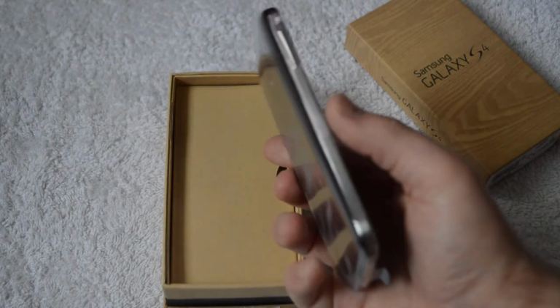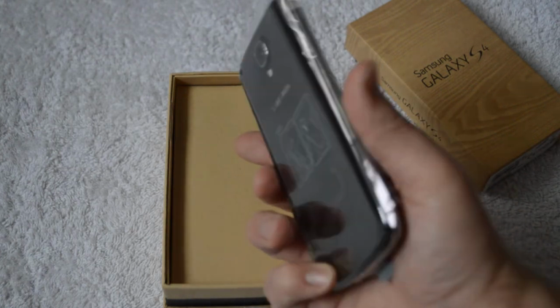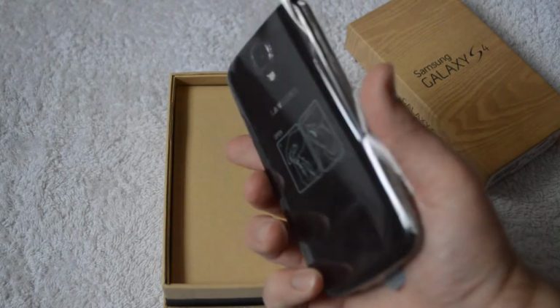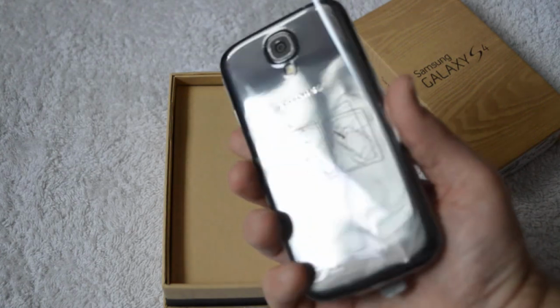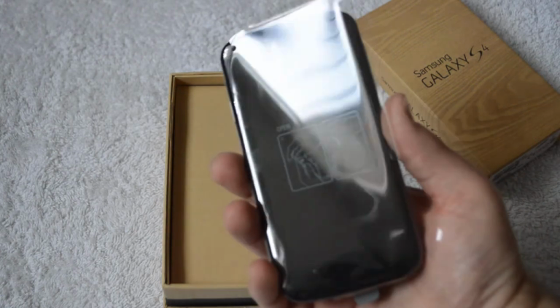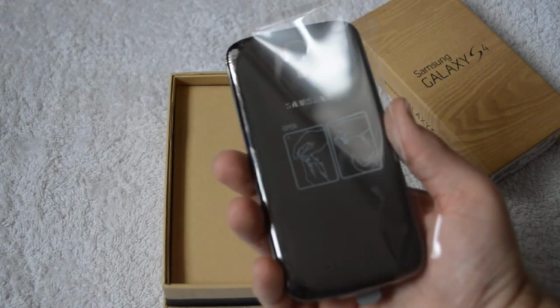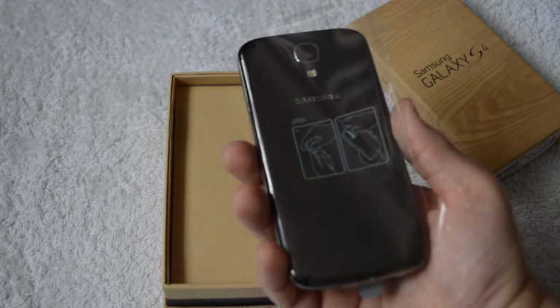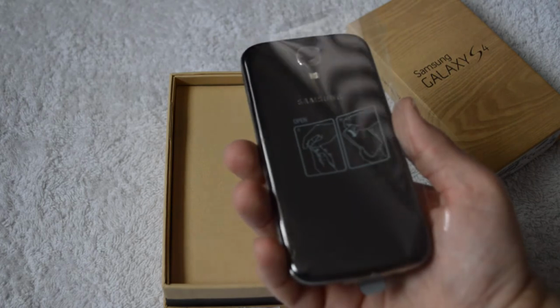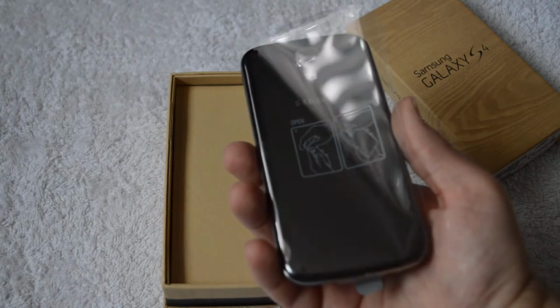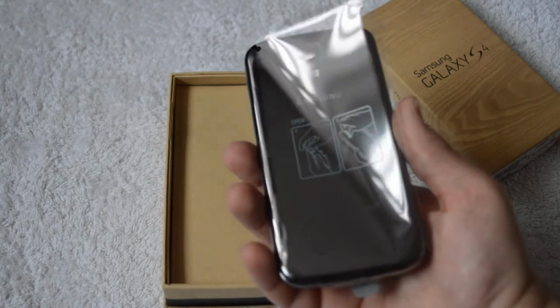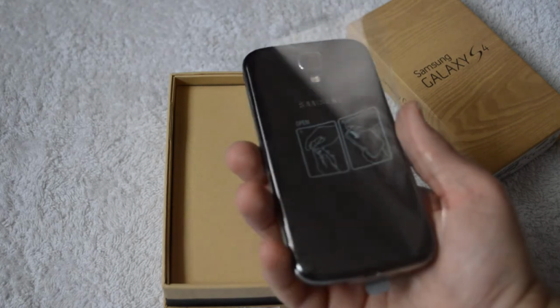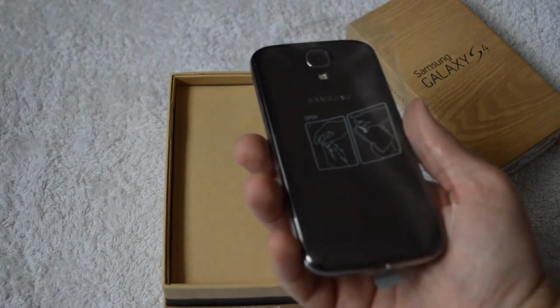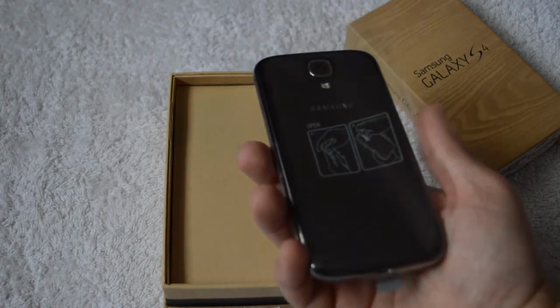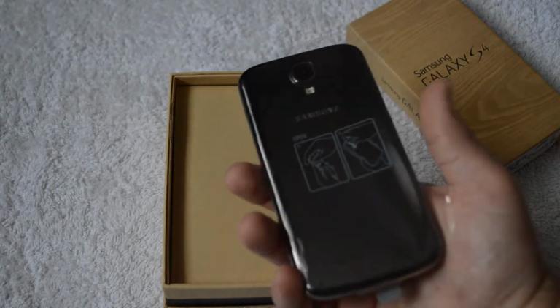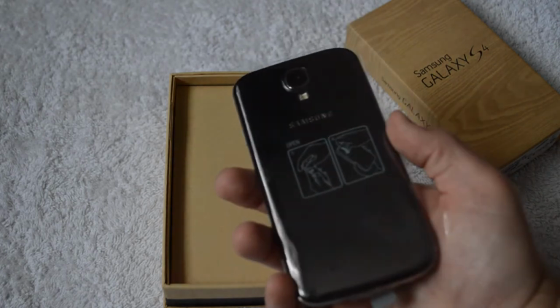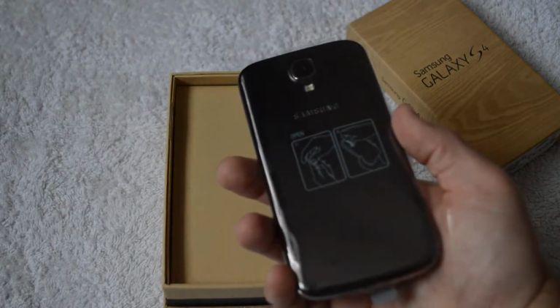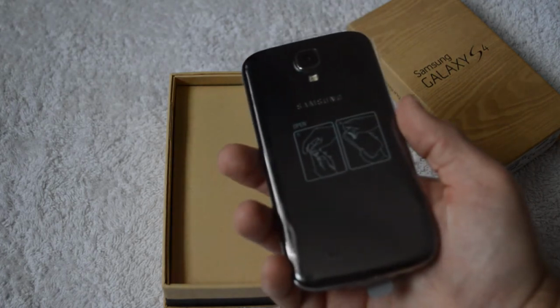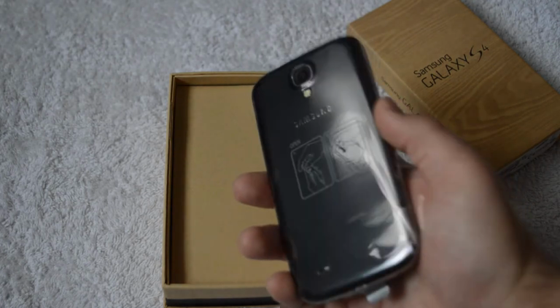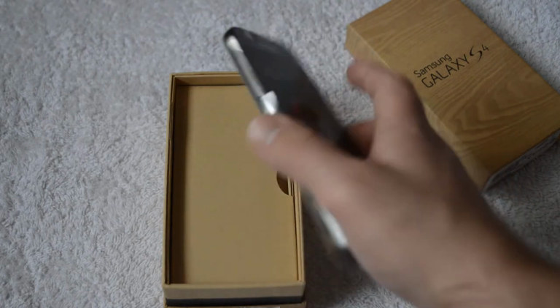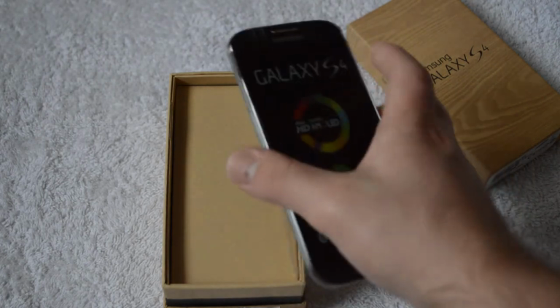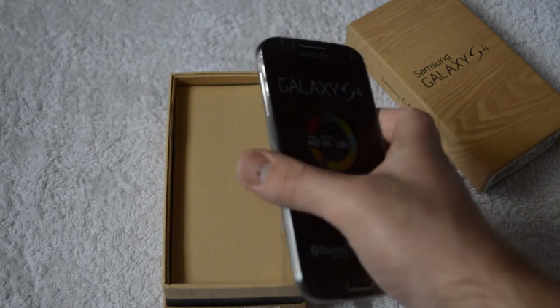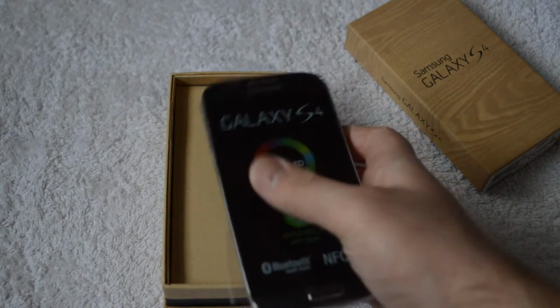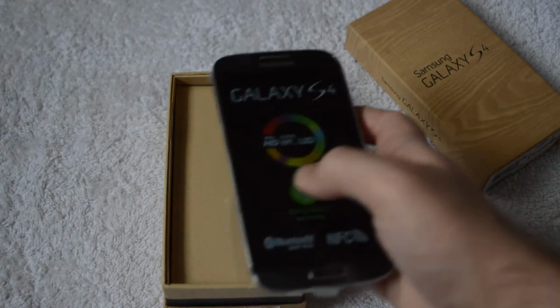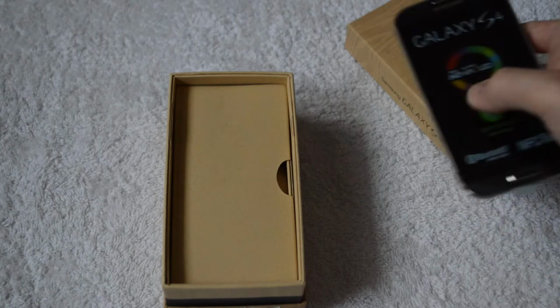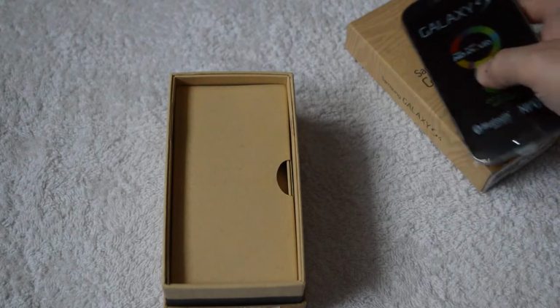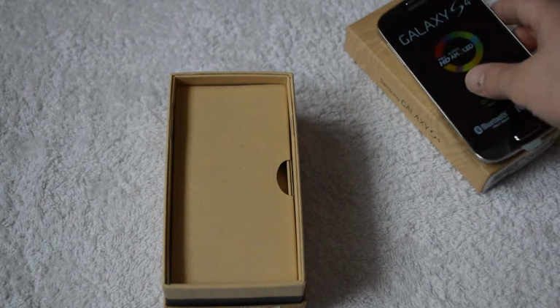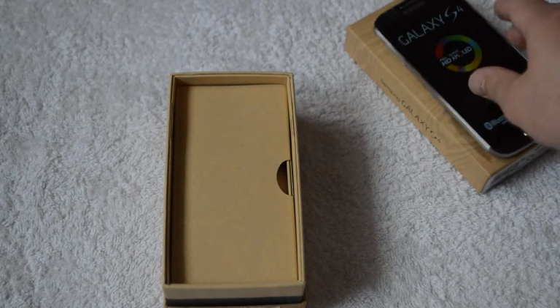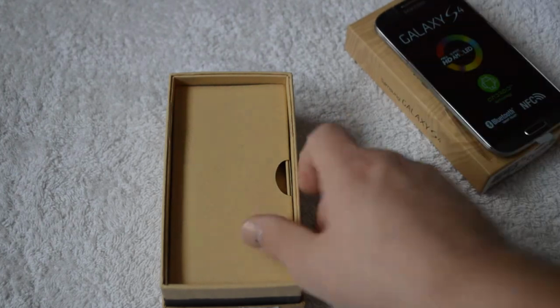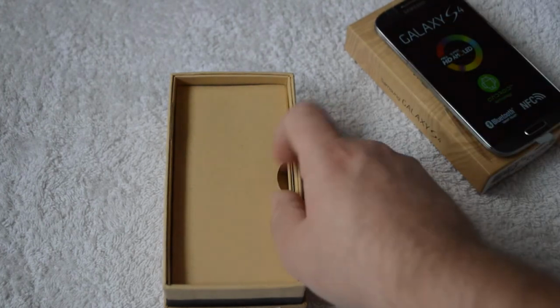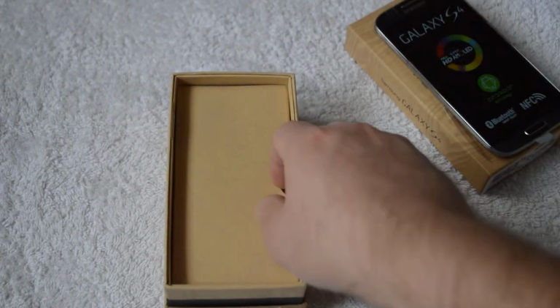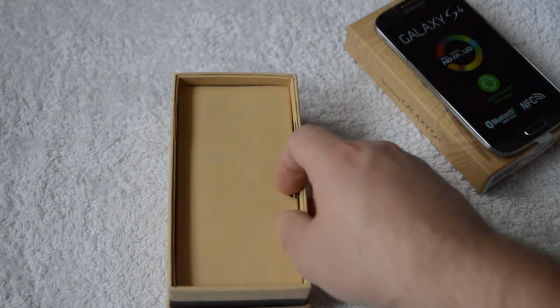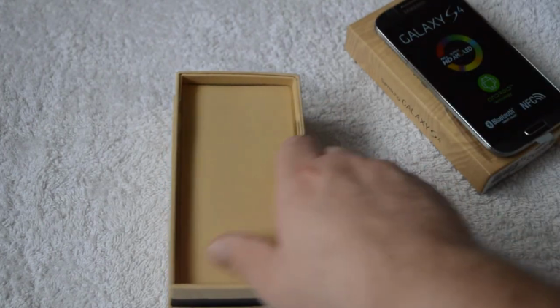First thing I'm noticing is how light it feels. It definitely does feel really light. But we'll just stick that to the side and see what else we get inside.